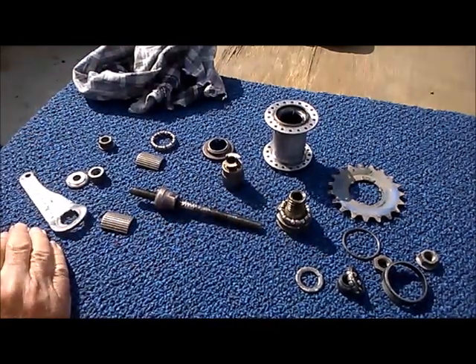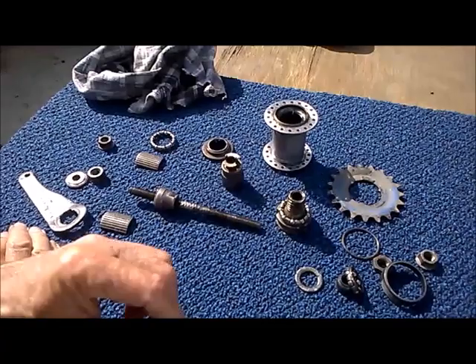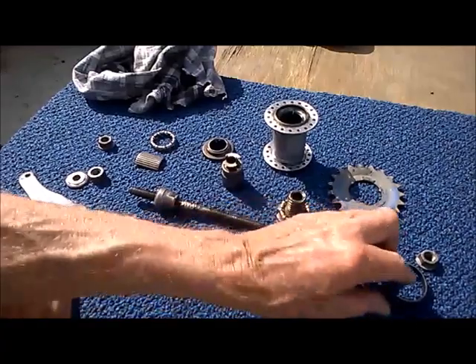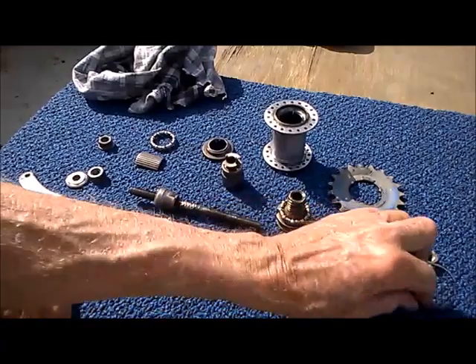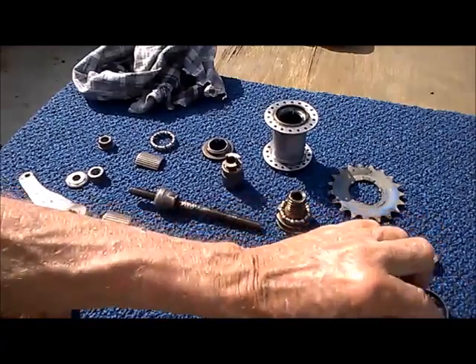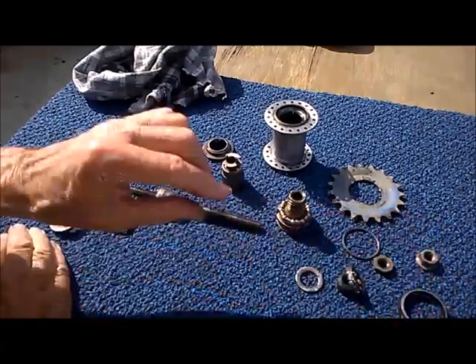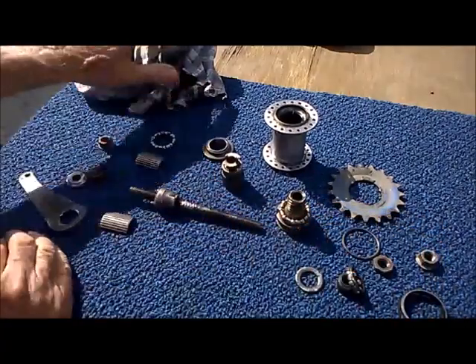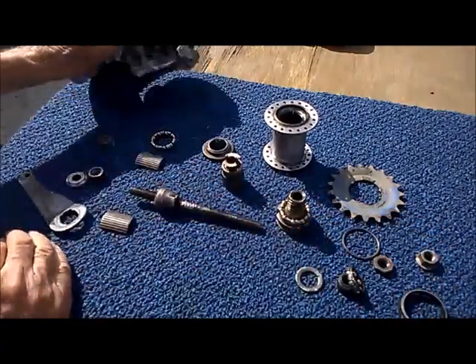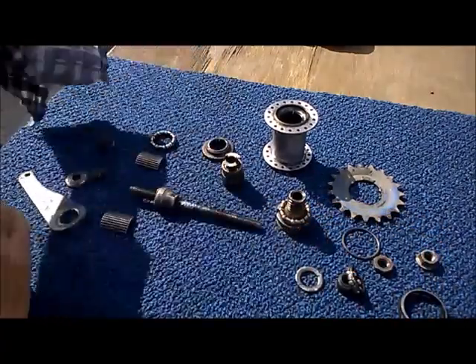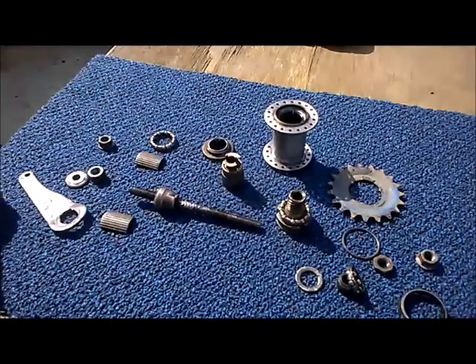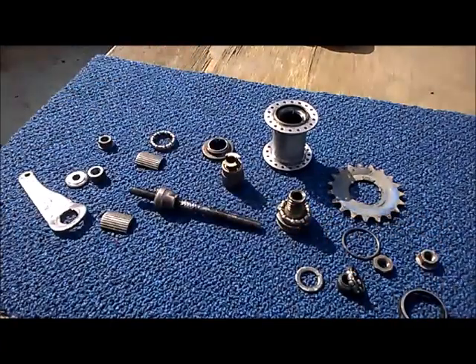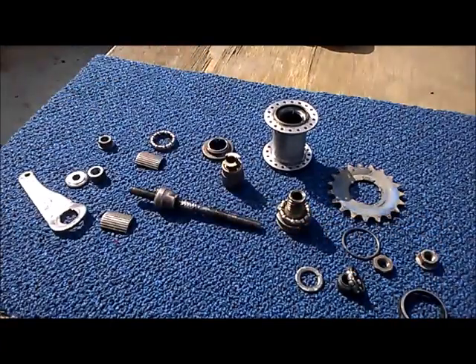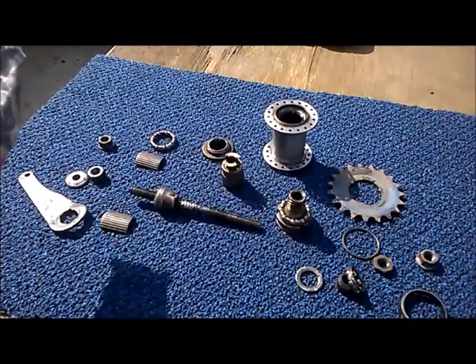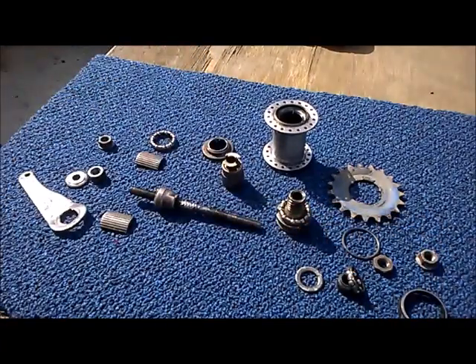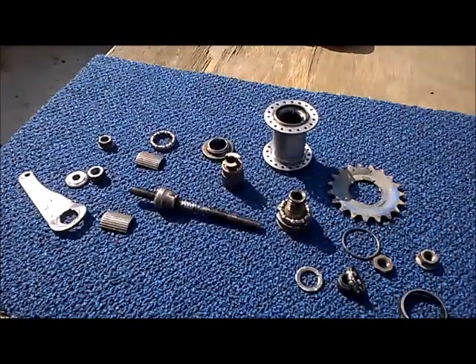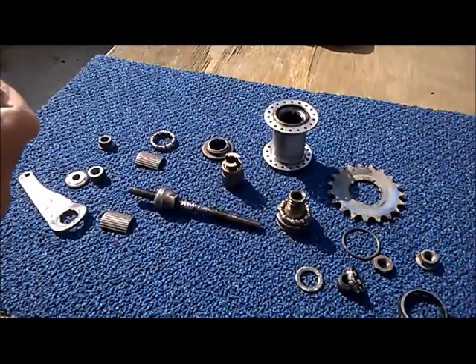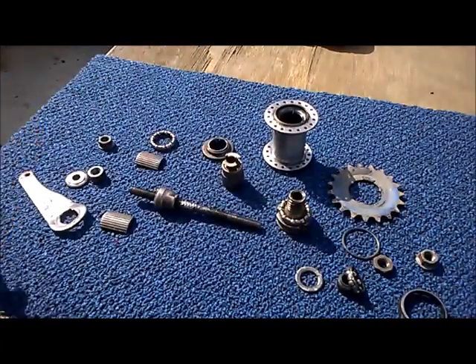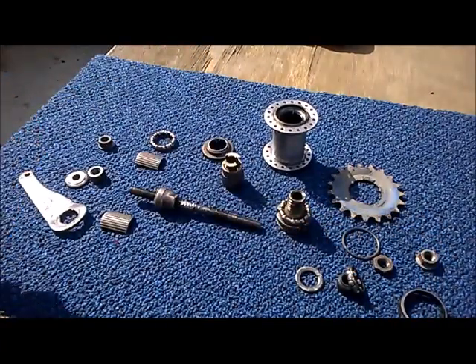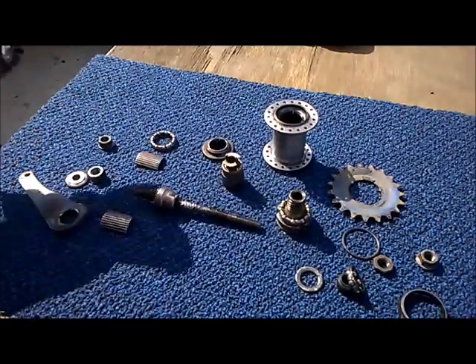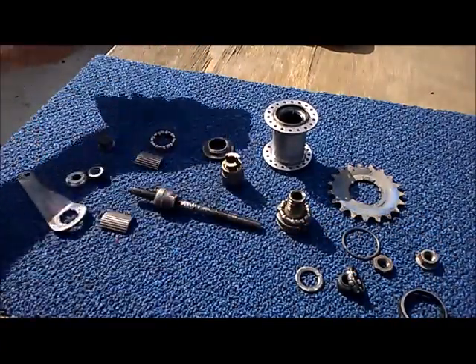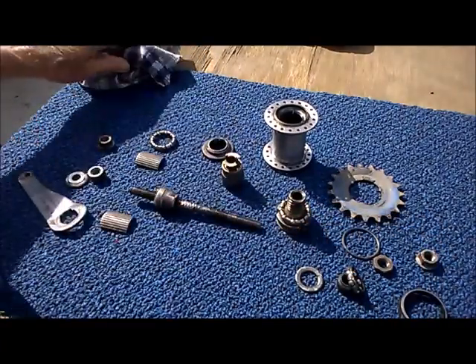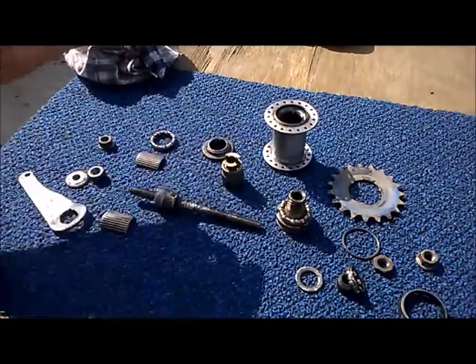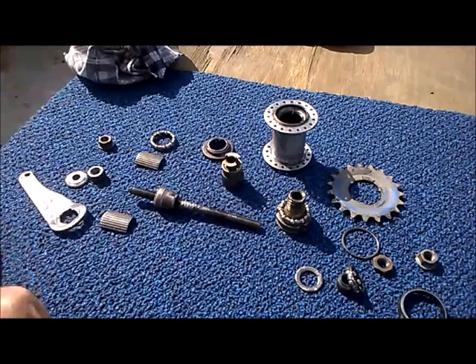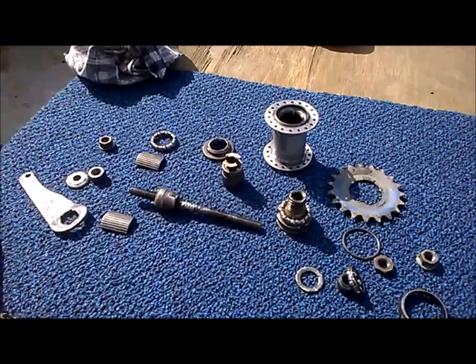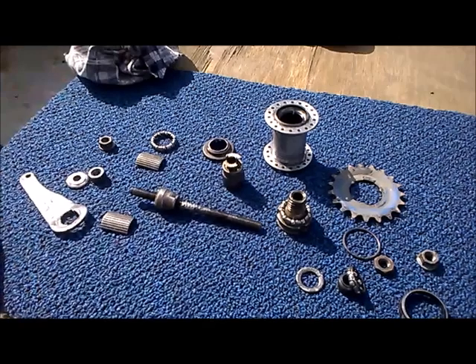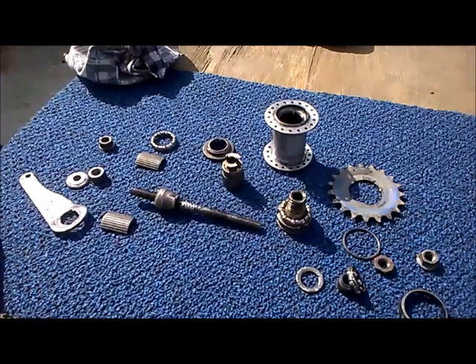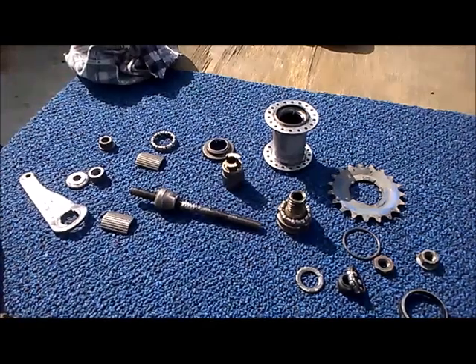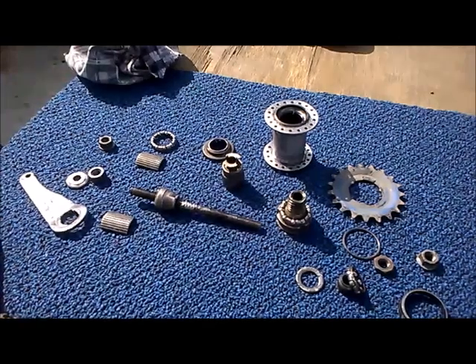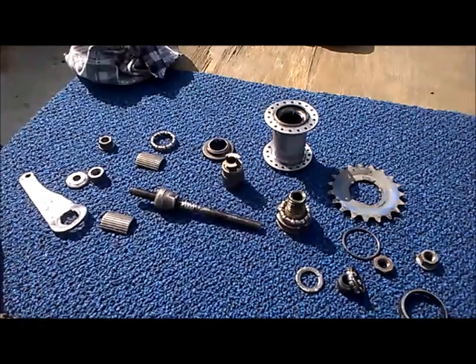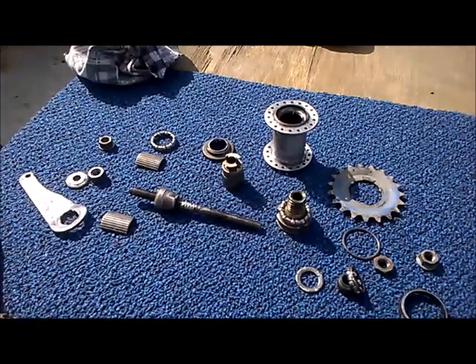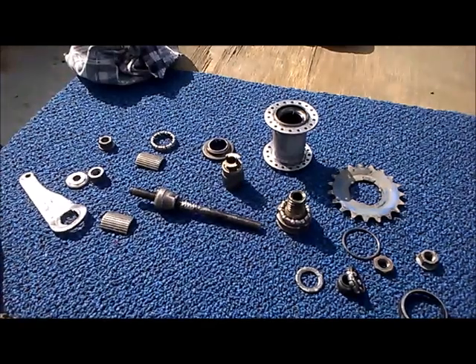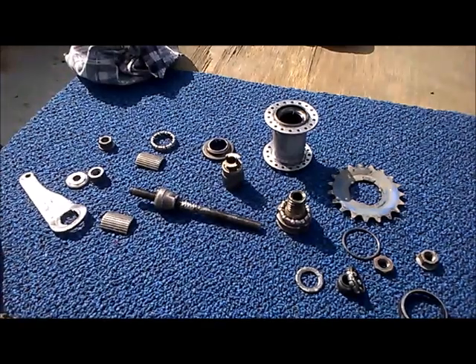This is why I like the design of the coaster brake and why I've gone back to trying a coaster brake bike.